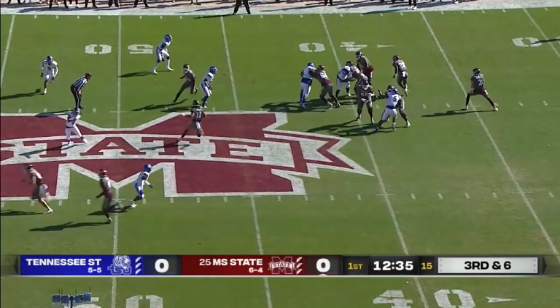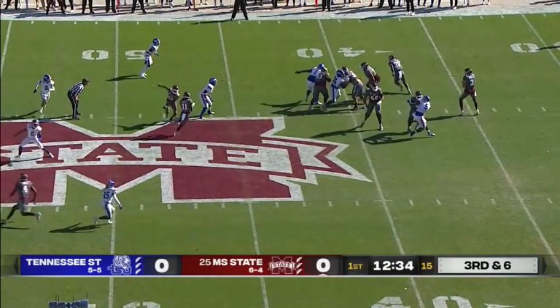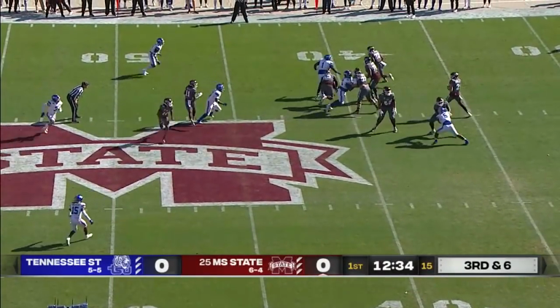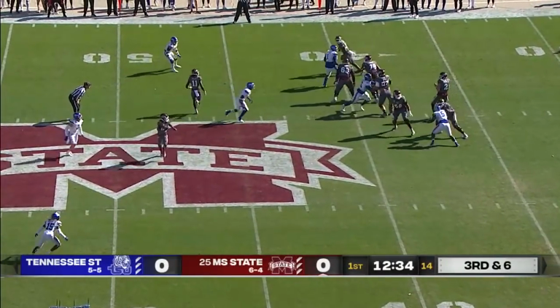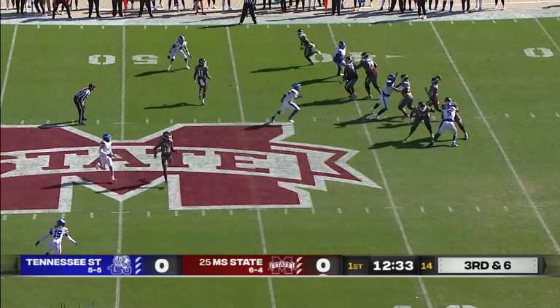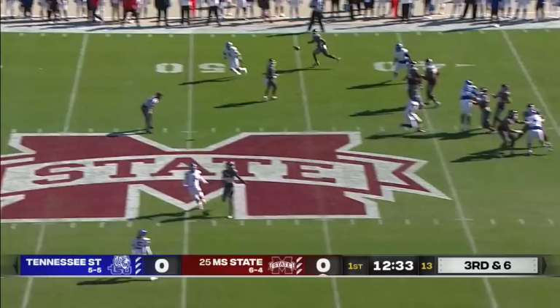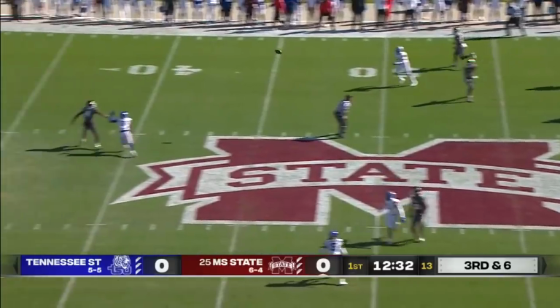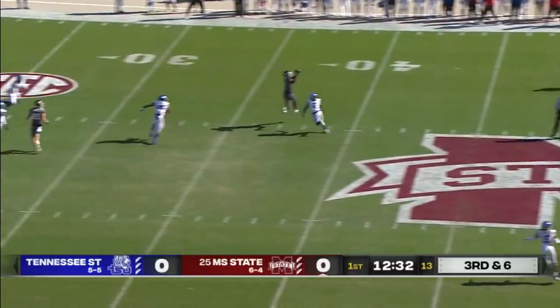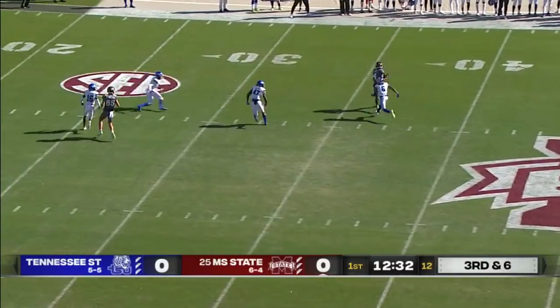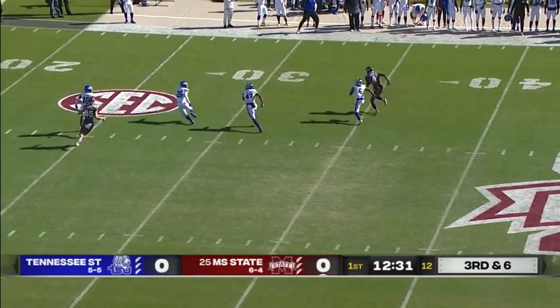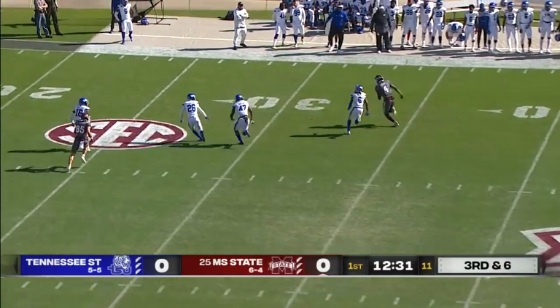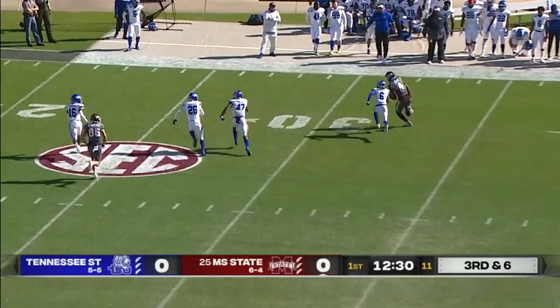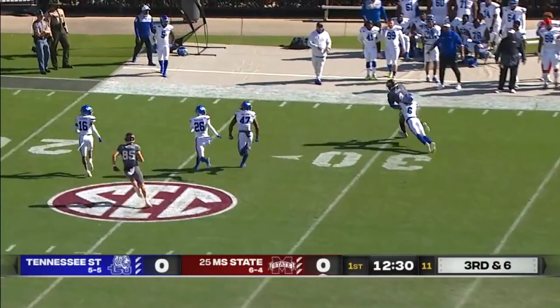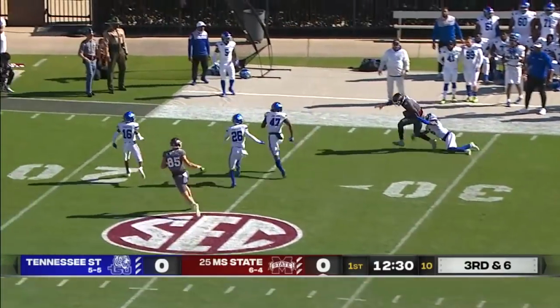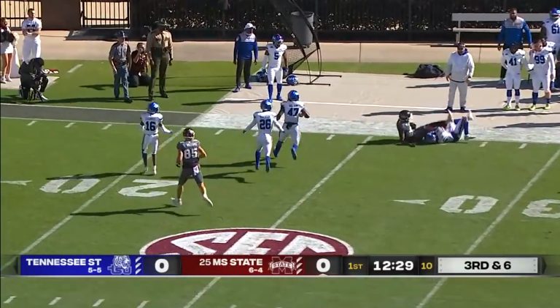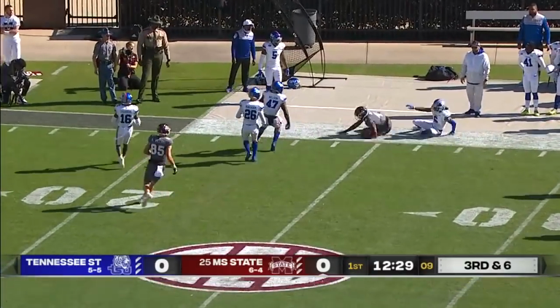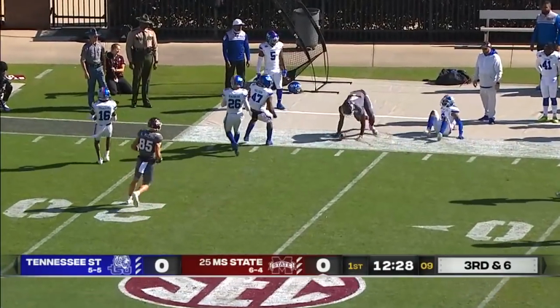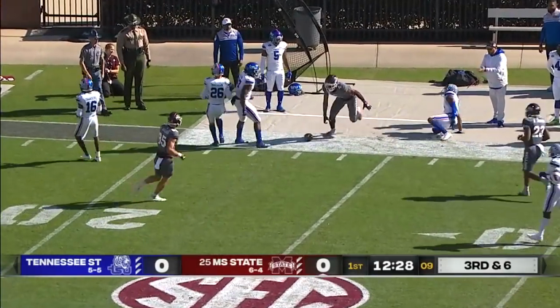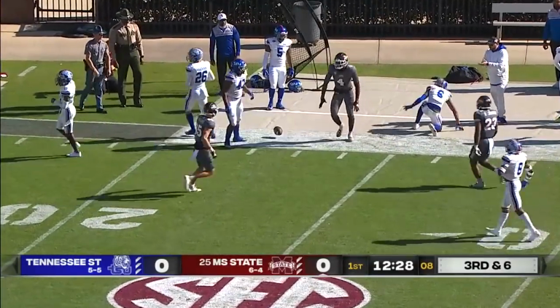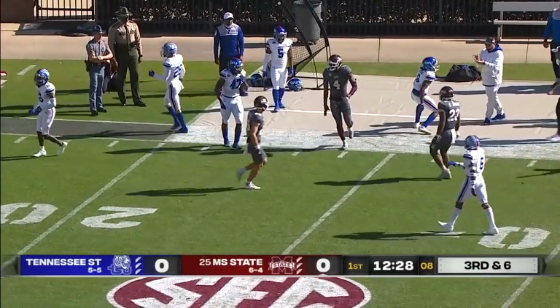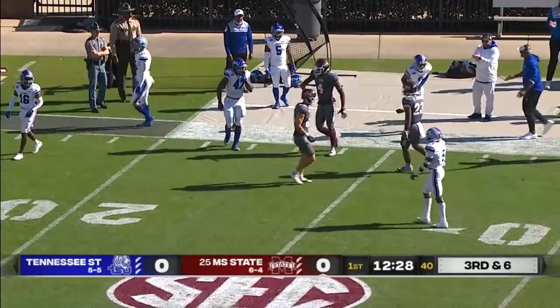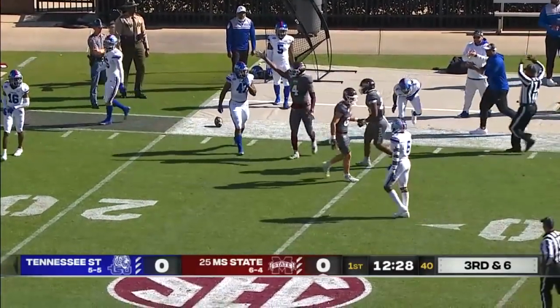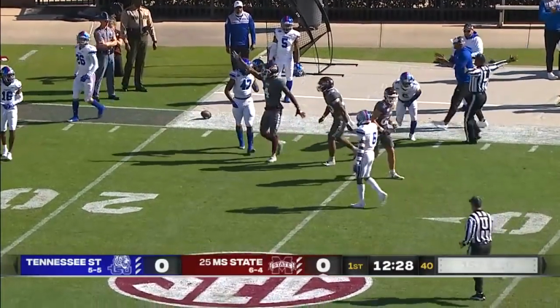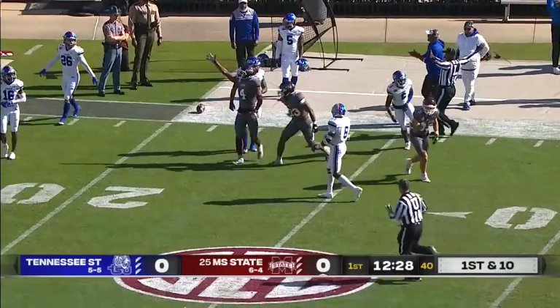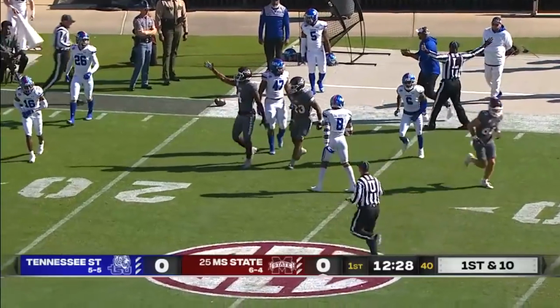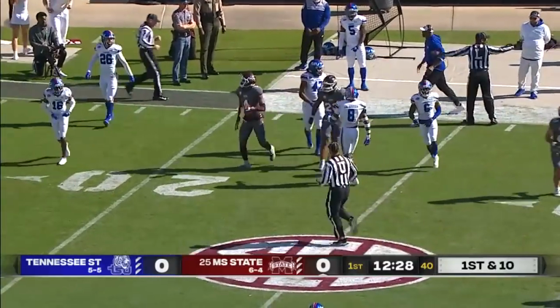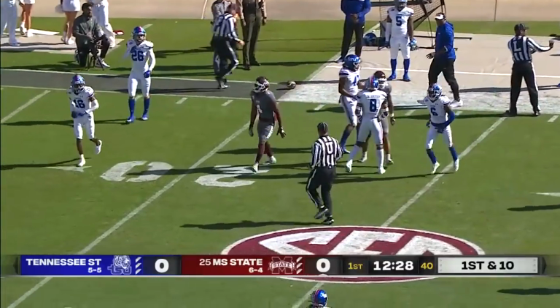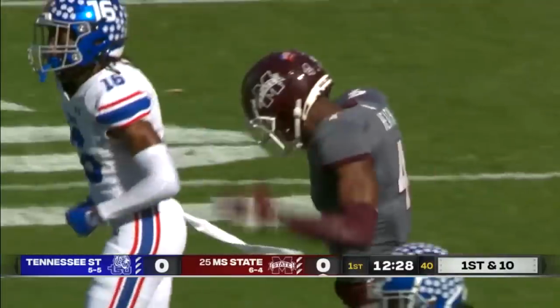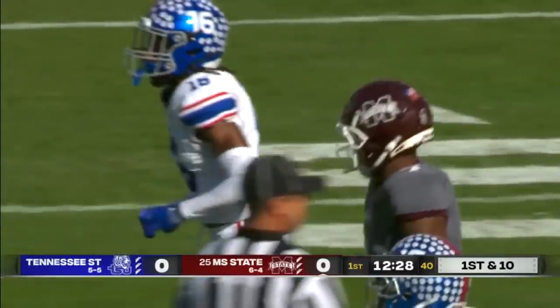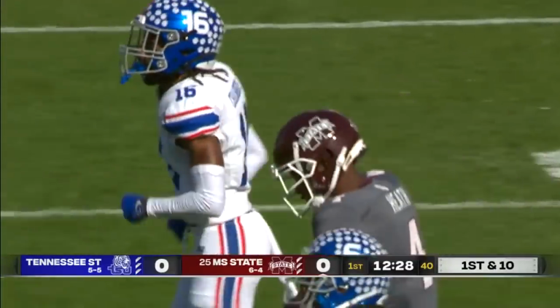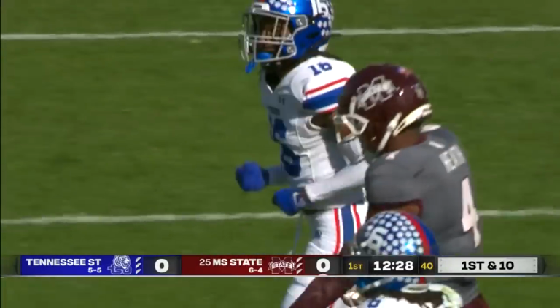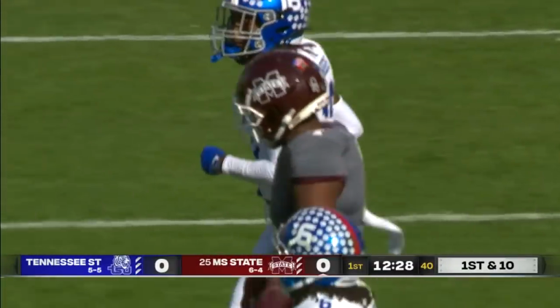Volley in motion on third down. The Bulldogs looking to move it after they forced a punt. Pass is complete to Malik Keith, who gets rolled out of bounds around the 25-yard line by the safety Josh Green. A pickup of 30 yards.